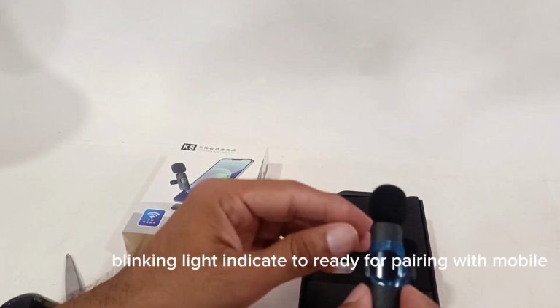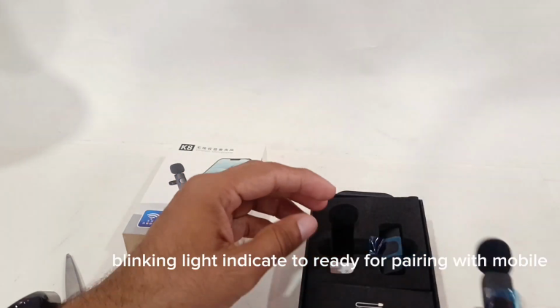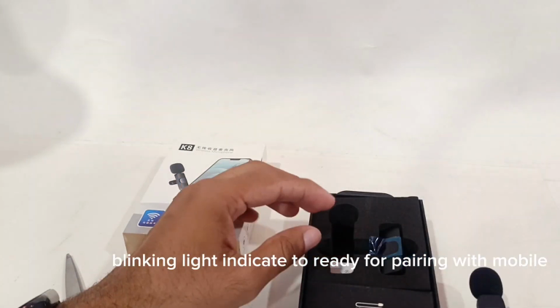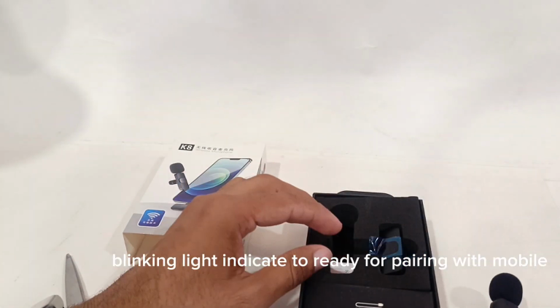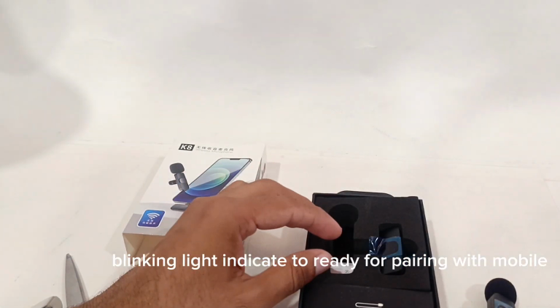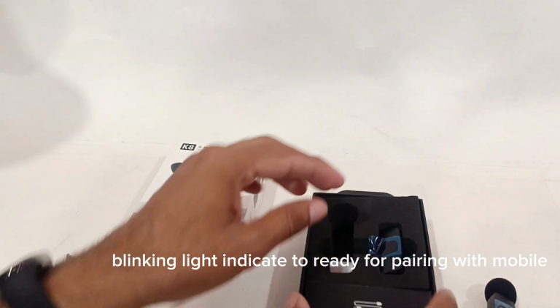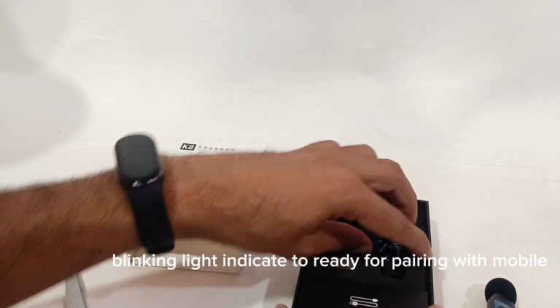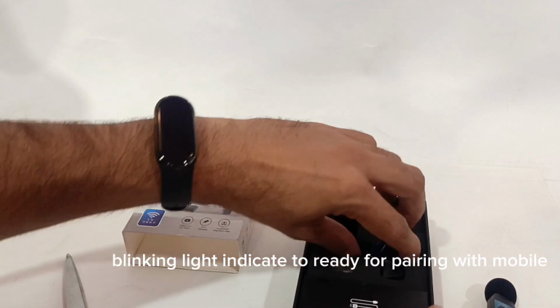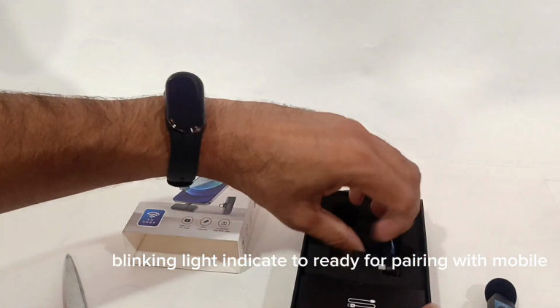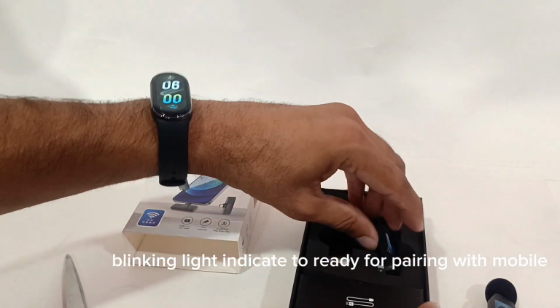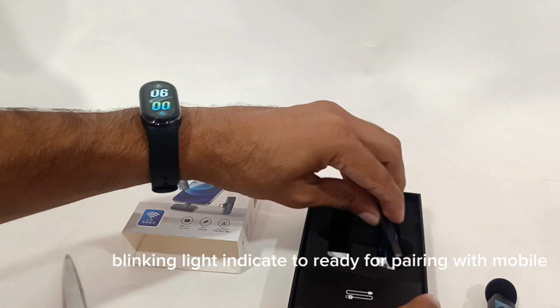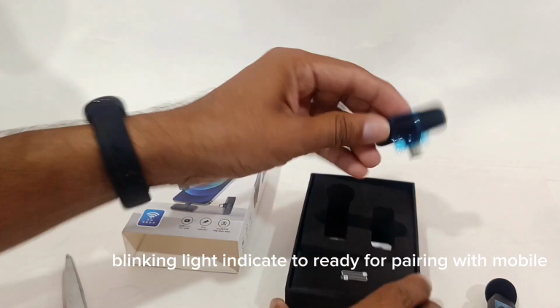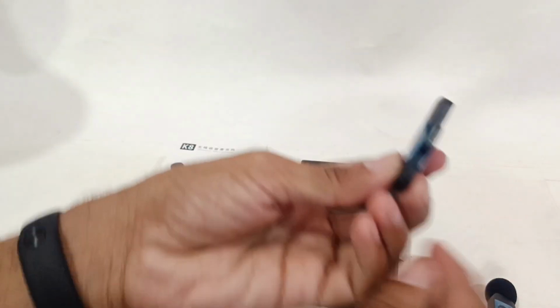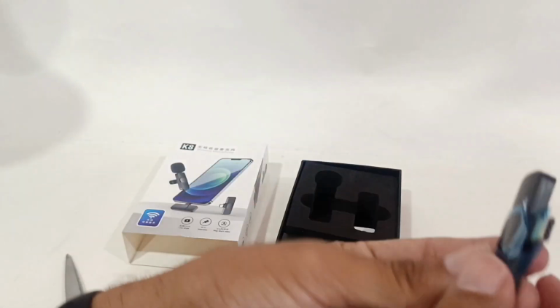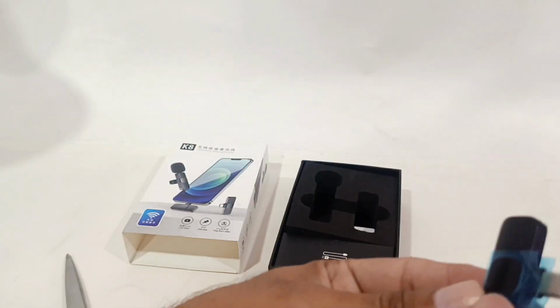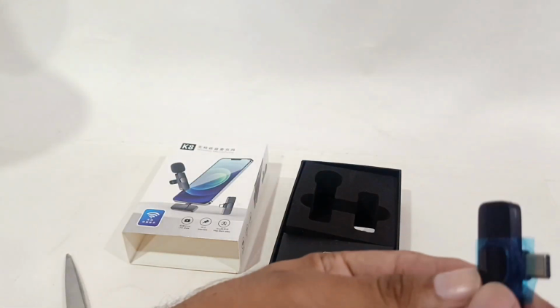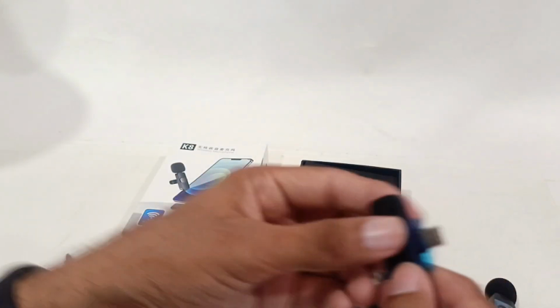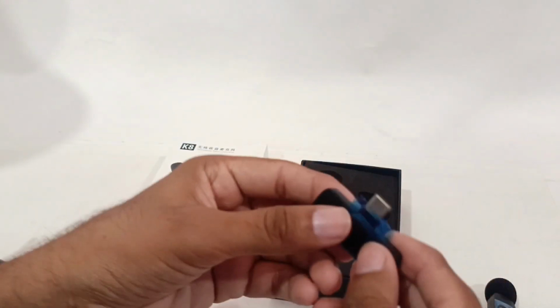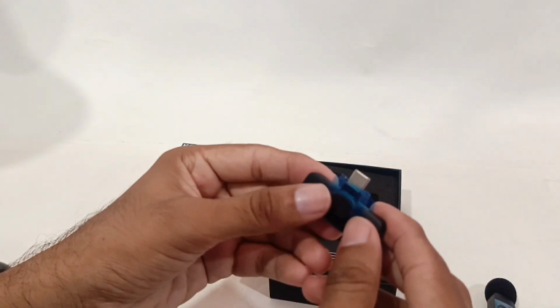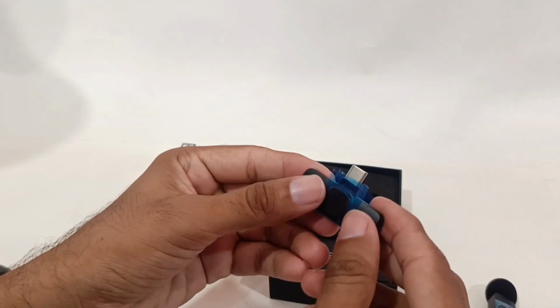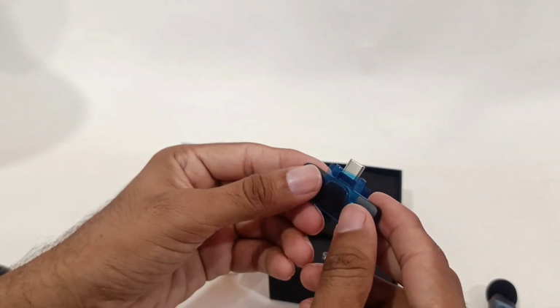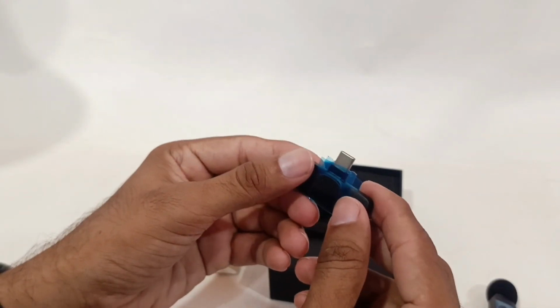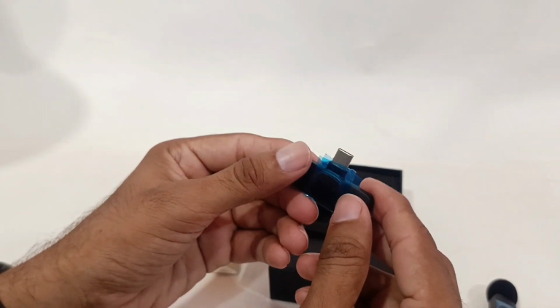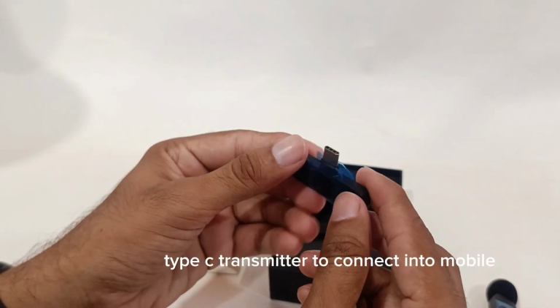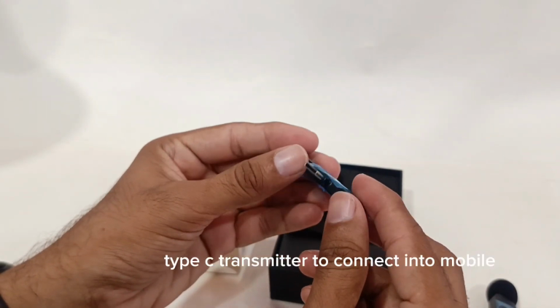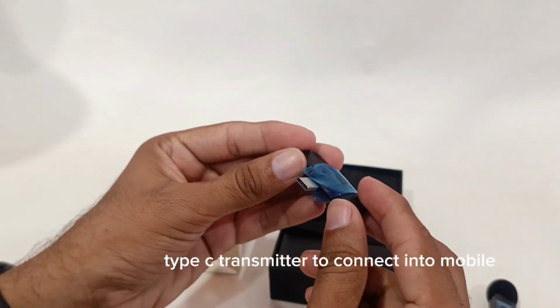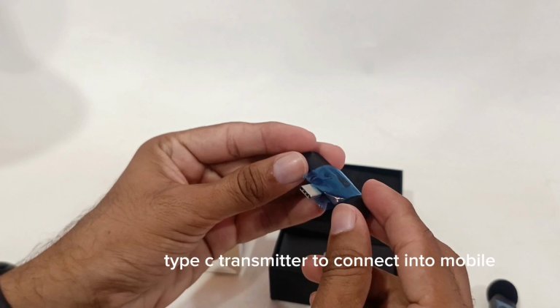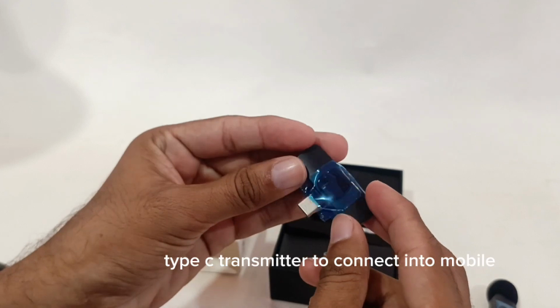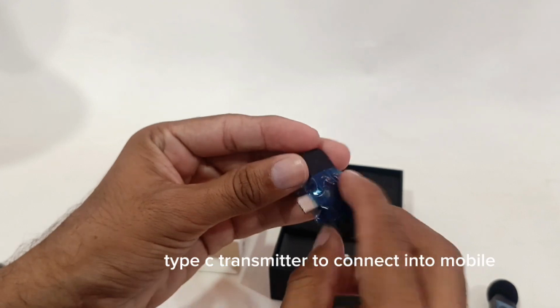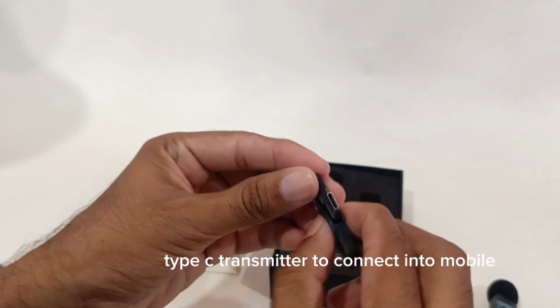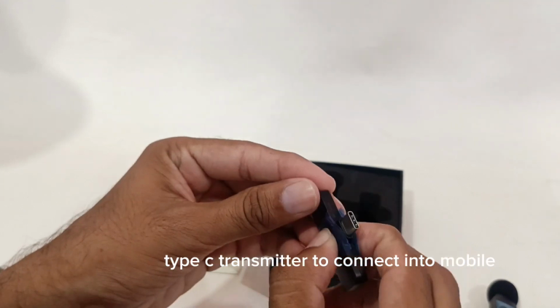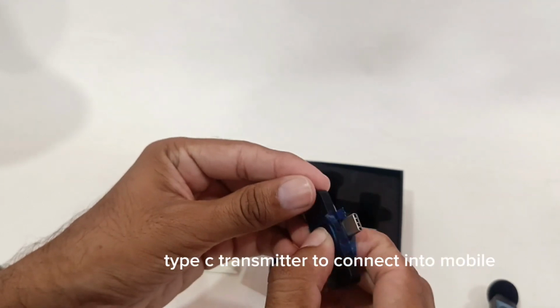The blinking light indicates it is ready for pairing with your mobile. There is also a Type-C transmitter to connect into your mobile.